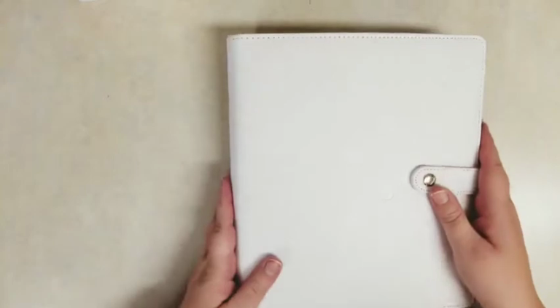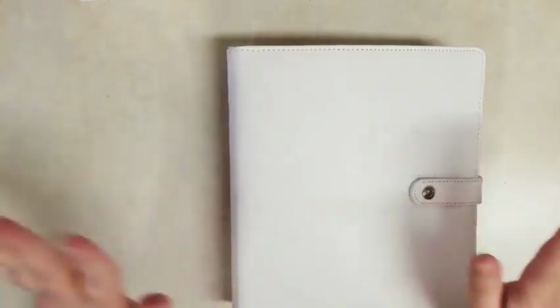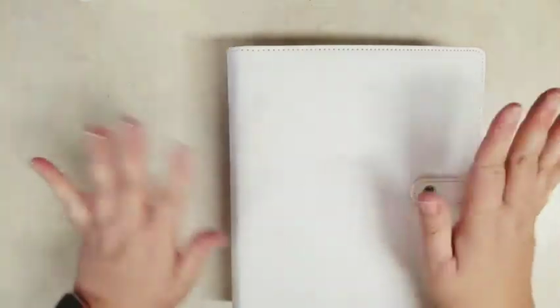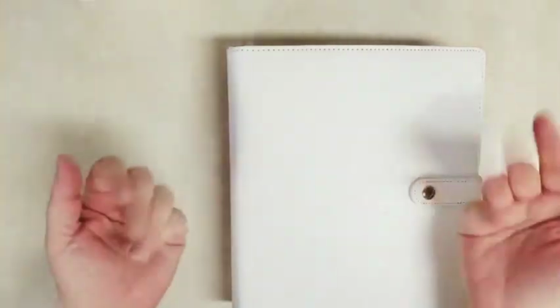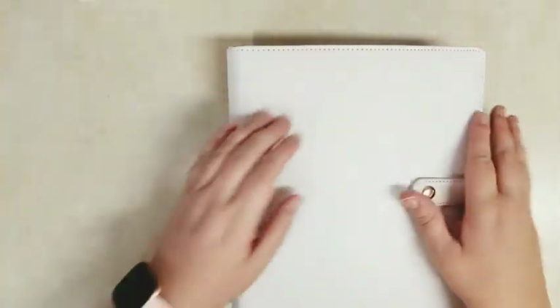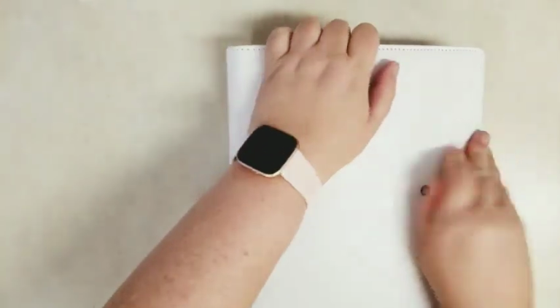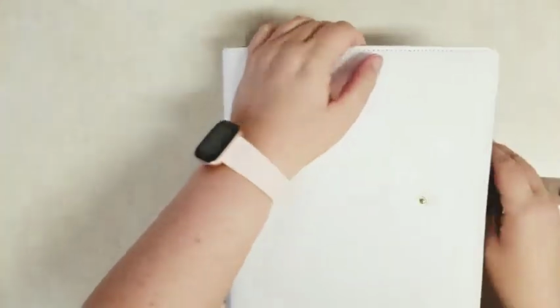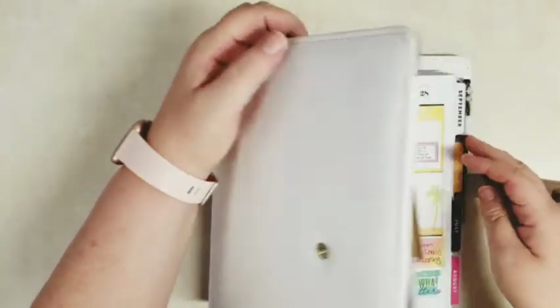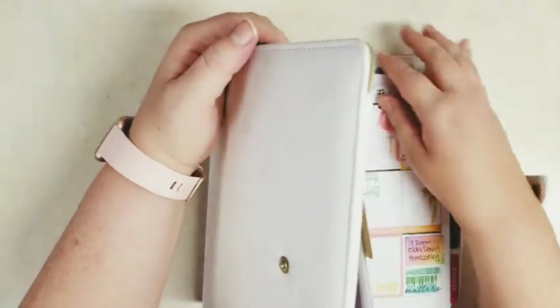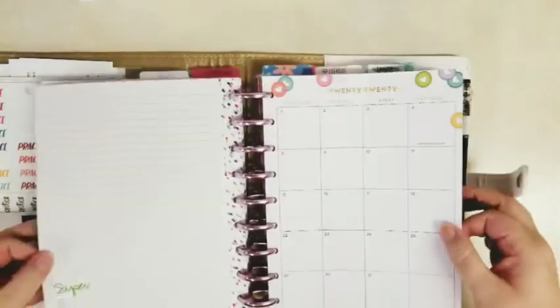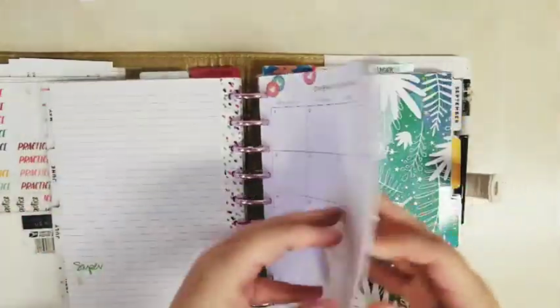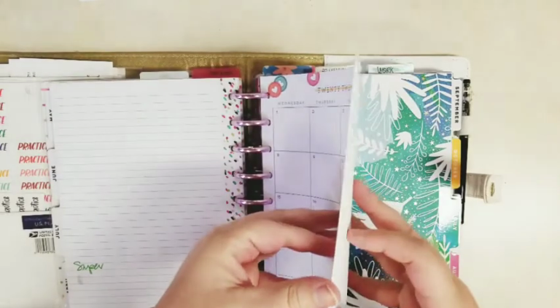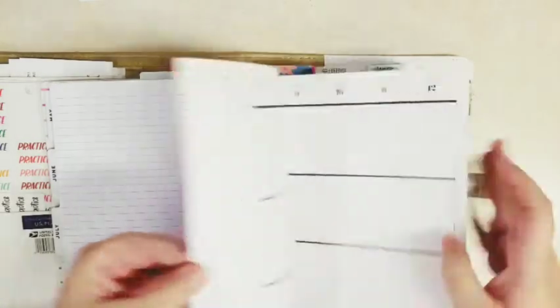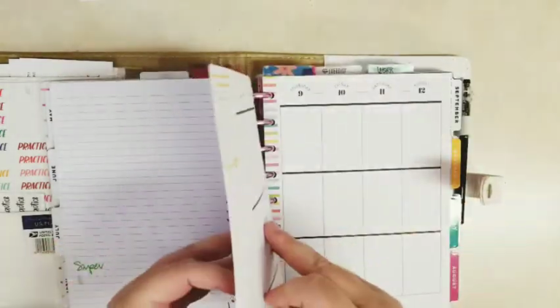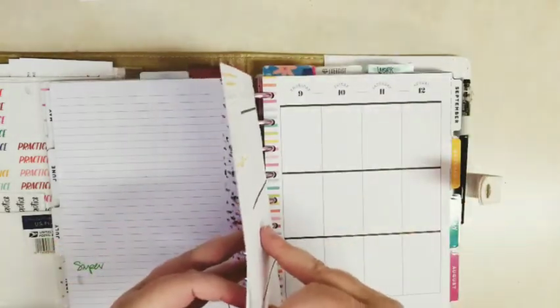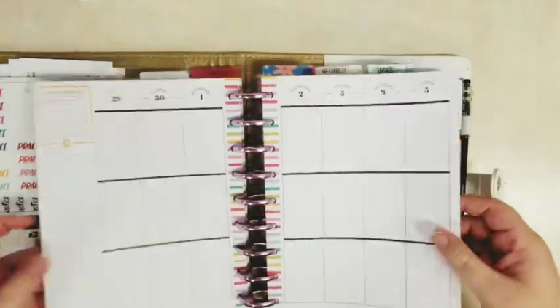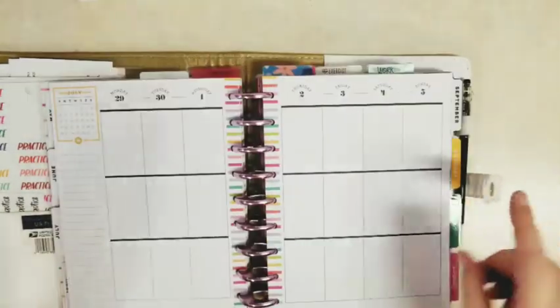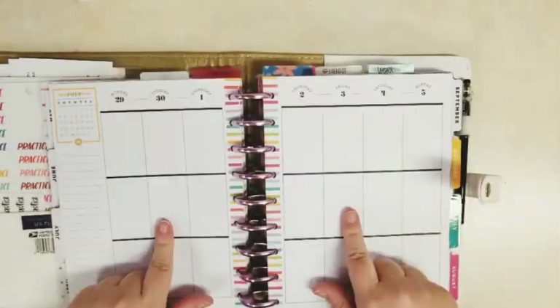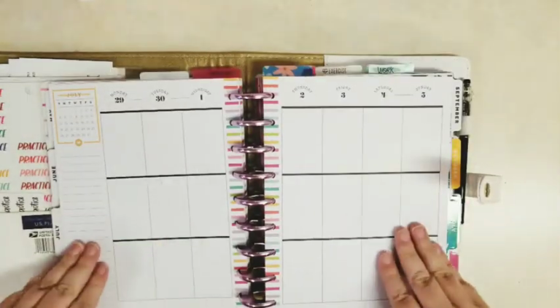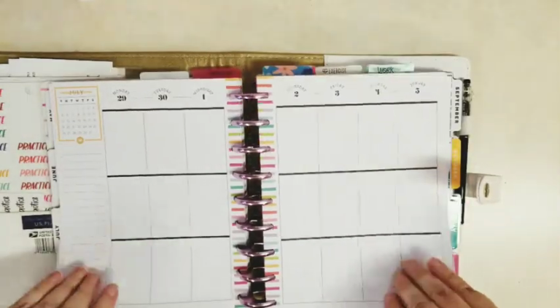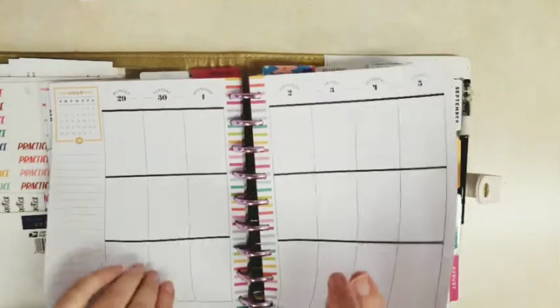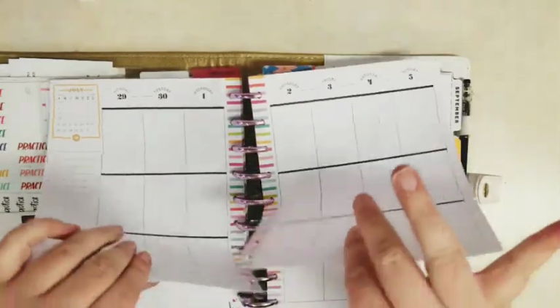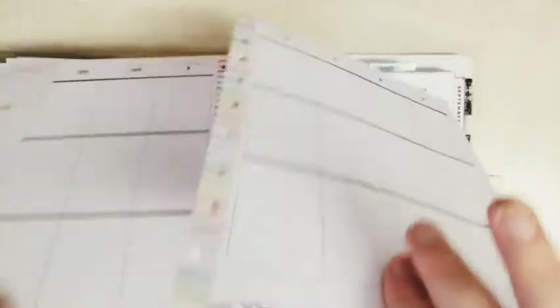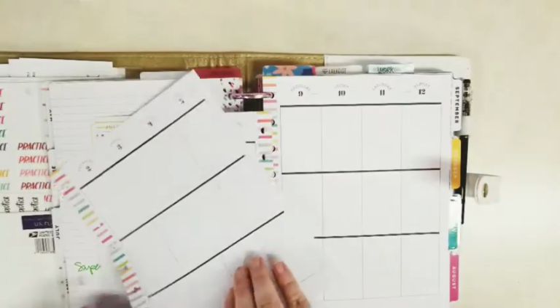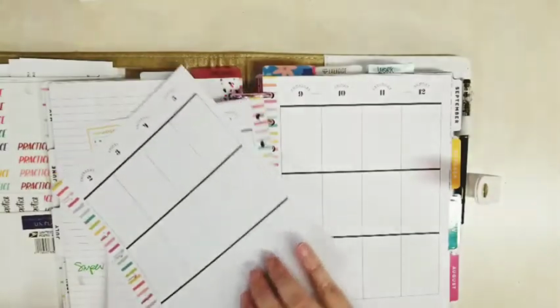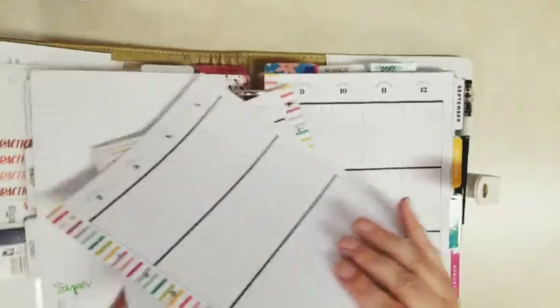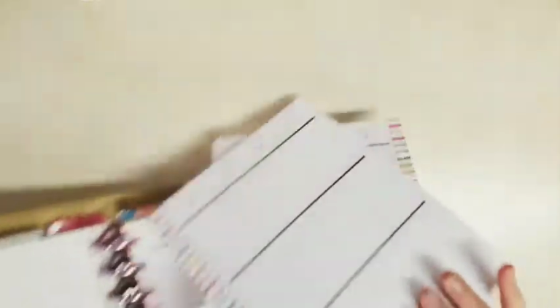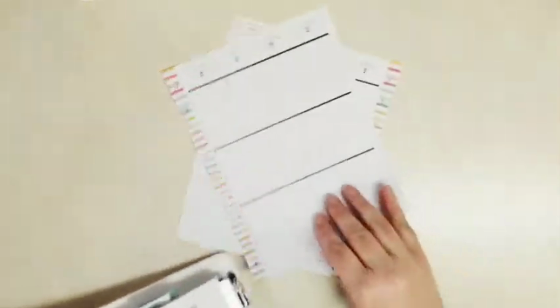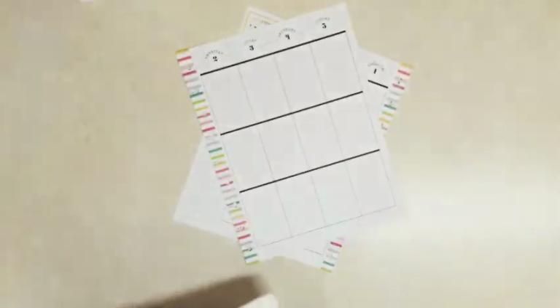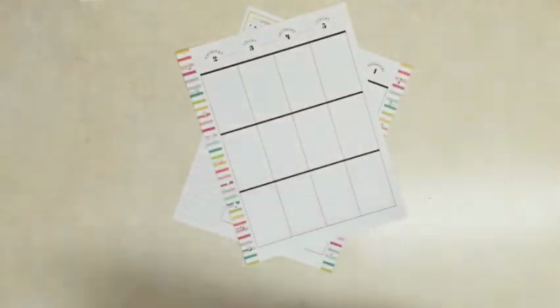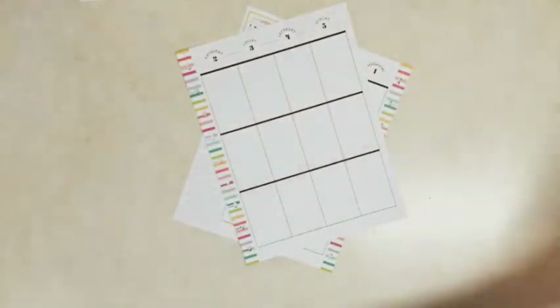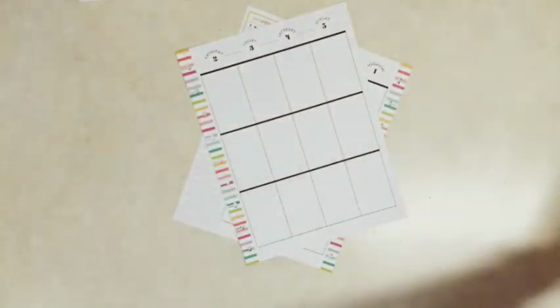Hi everybody, it's Stephanie with Planning with Peanutty. Welcome to my YouTube channel. Today I'm decorating in the everyday section of my Happy Planner. Coming up this Saturday is the 4th of July, which in America is kind of a big deal — we like to celebrate our independence.